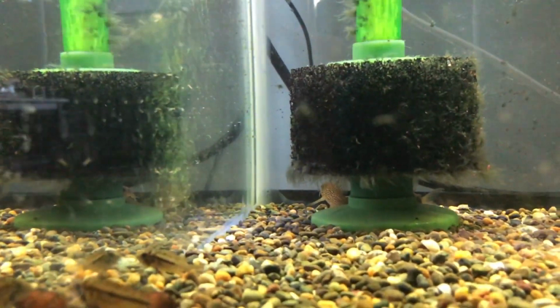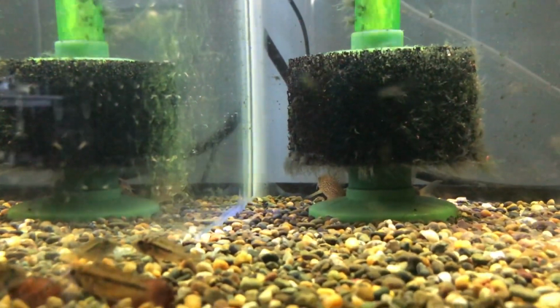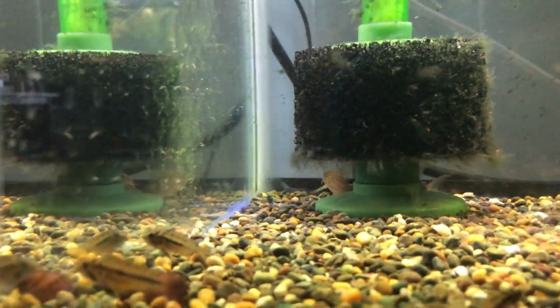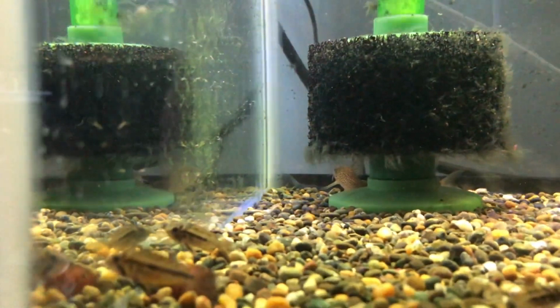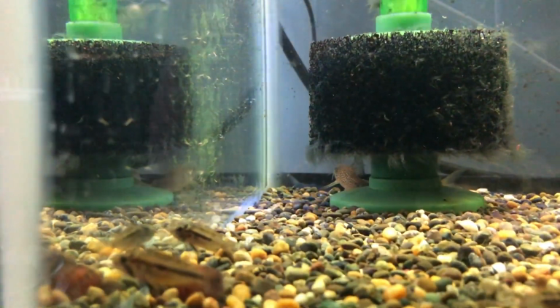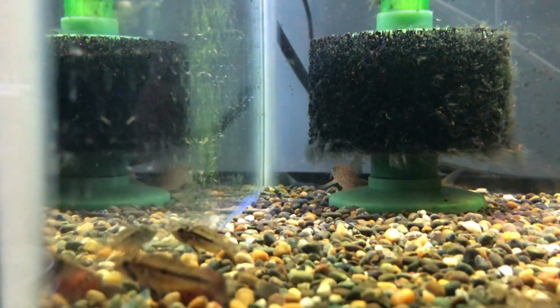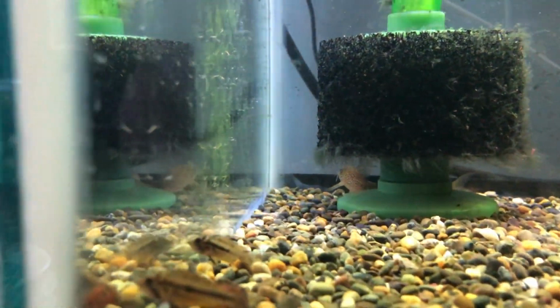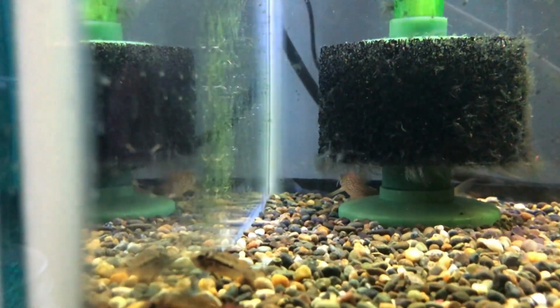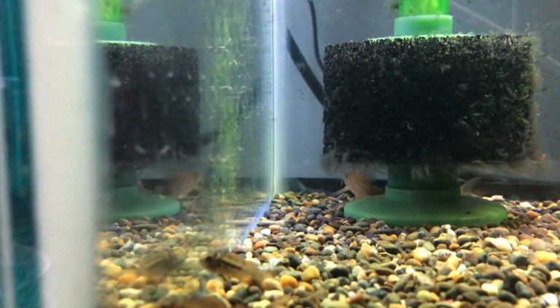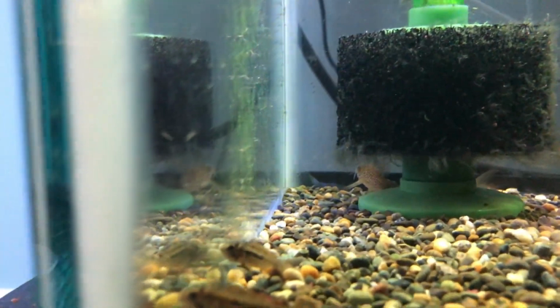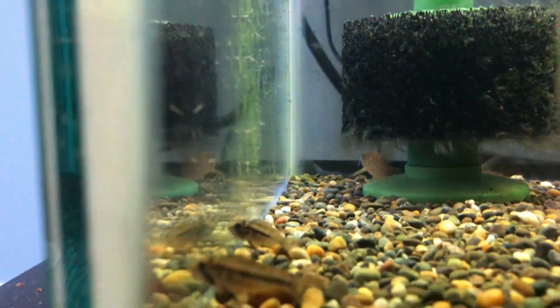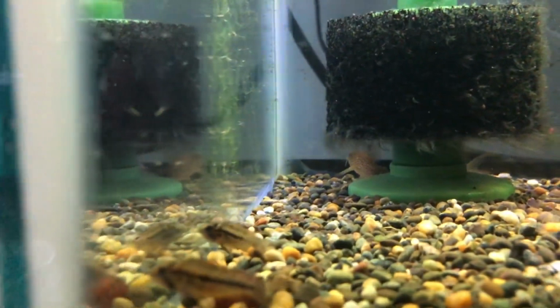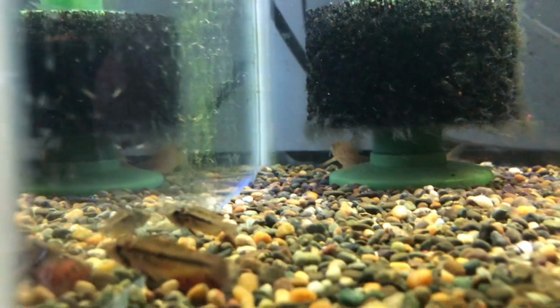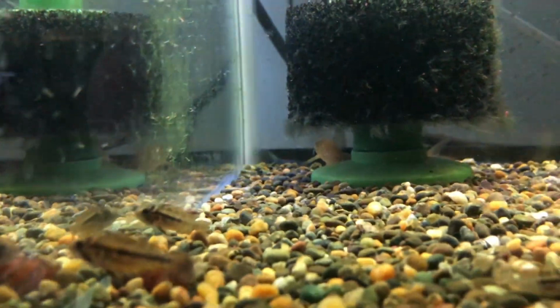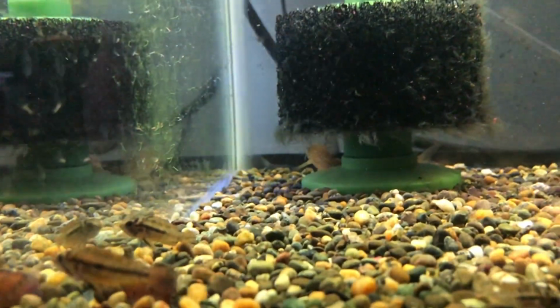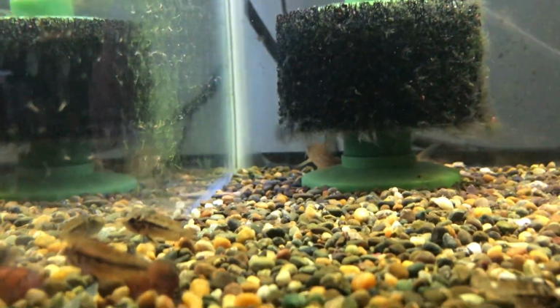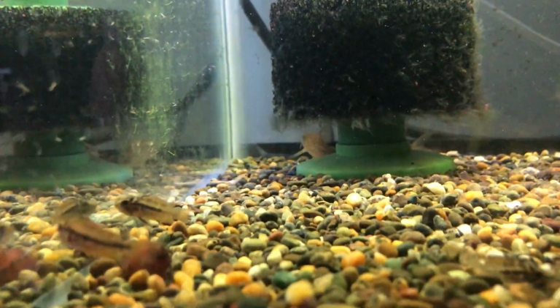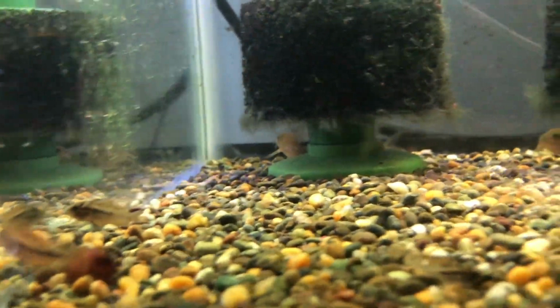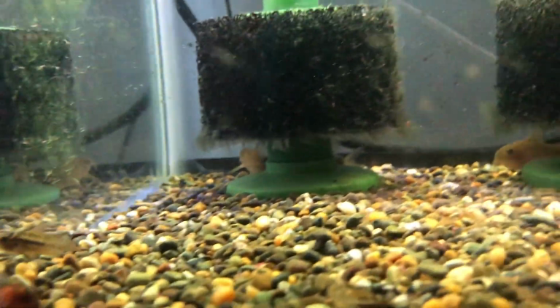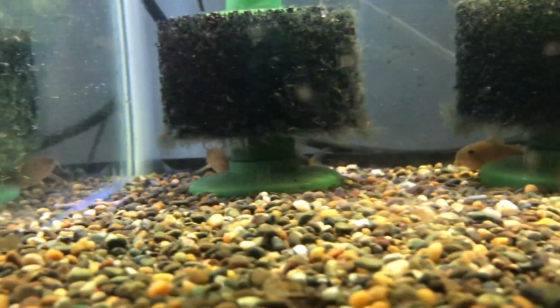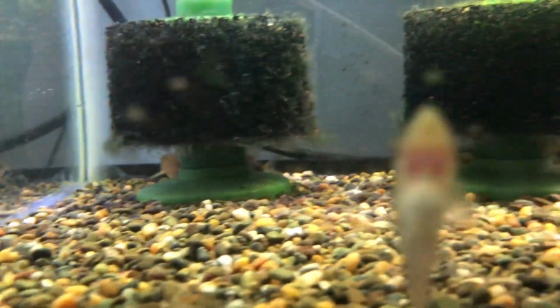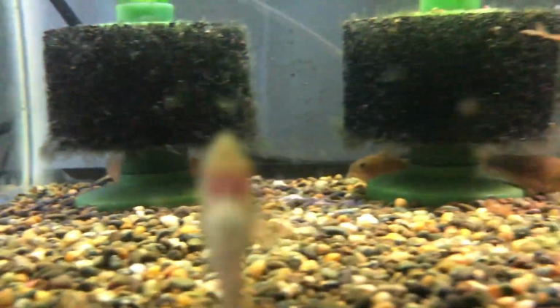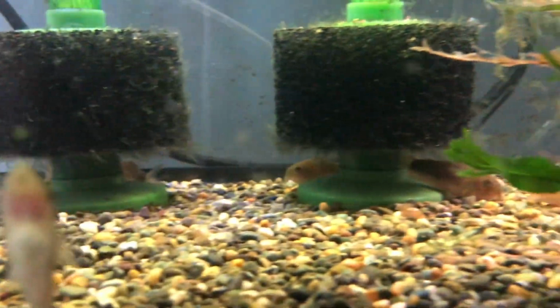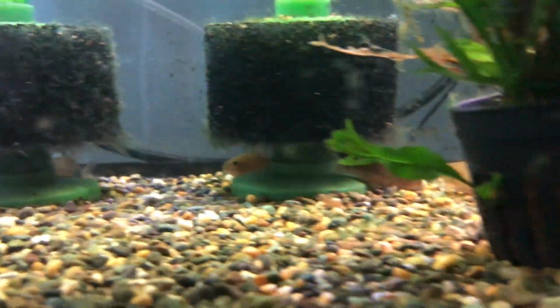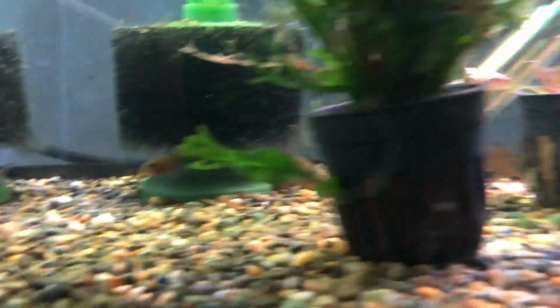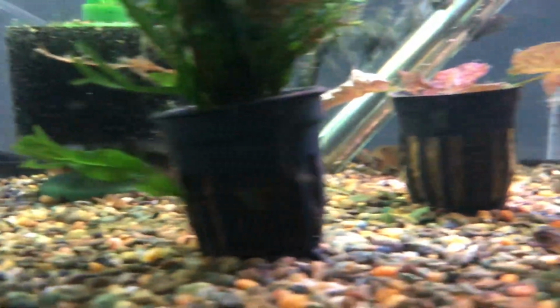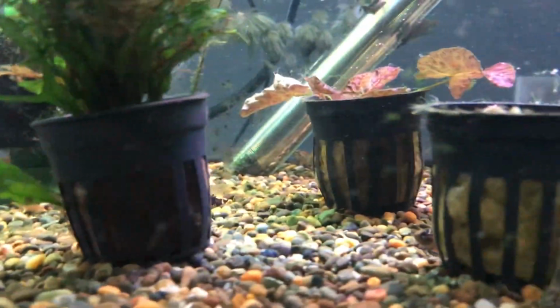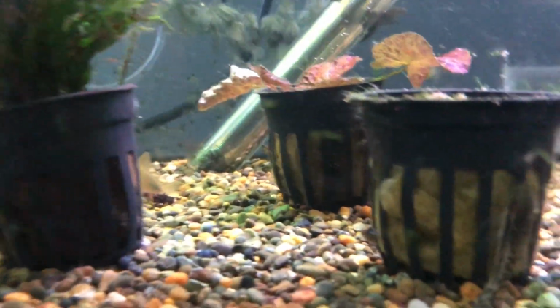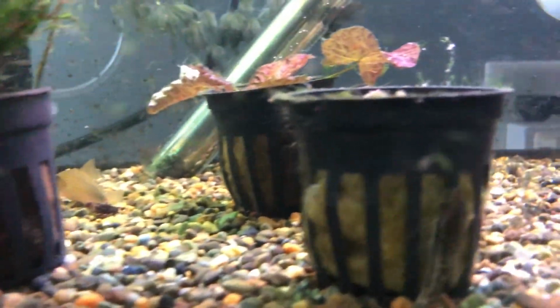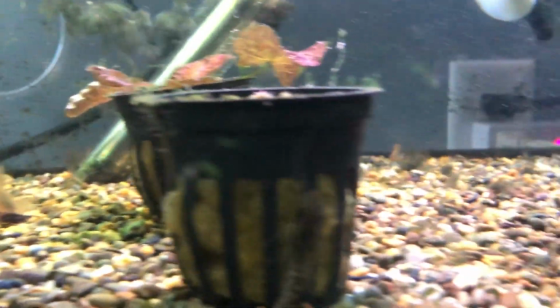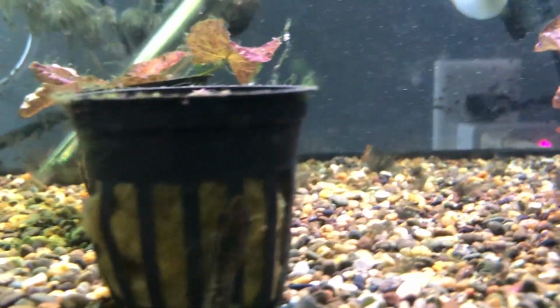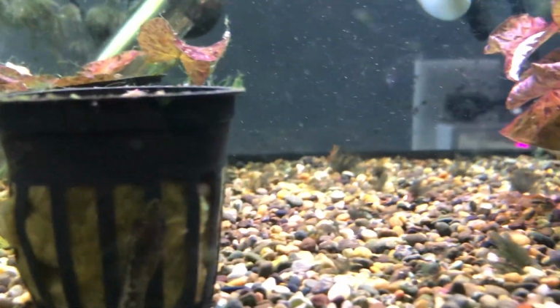There's a nice little group of females here. It seems to be about a 50-50 mix of males and females. There's an auto photobomb again.